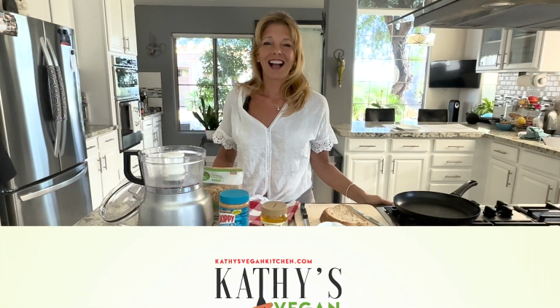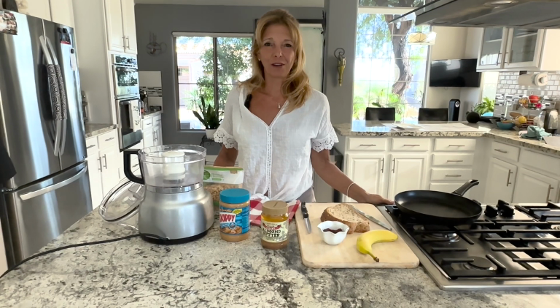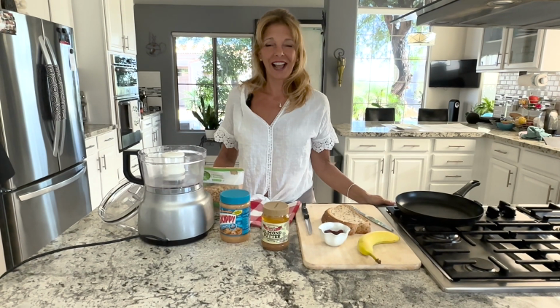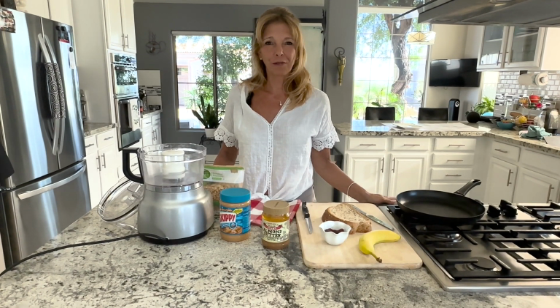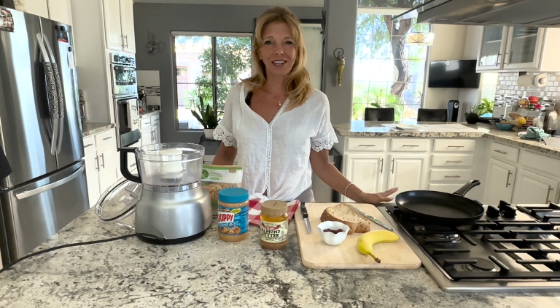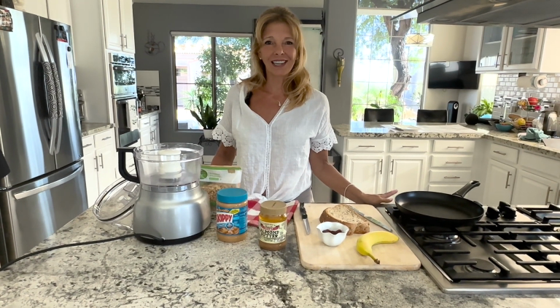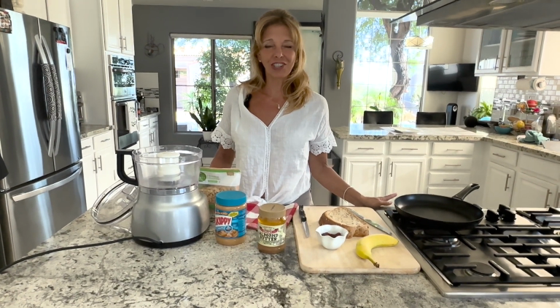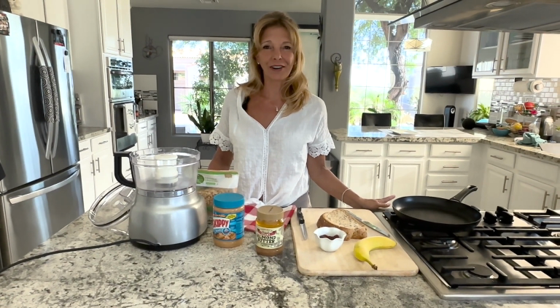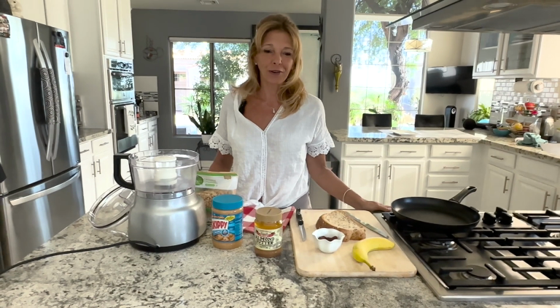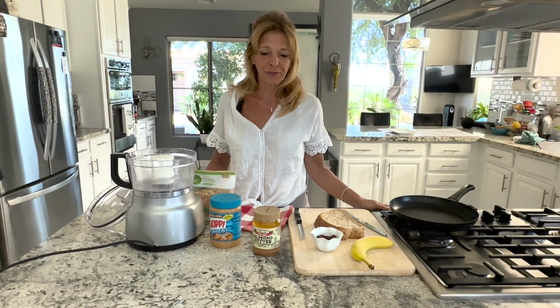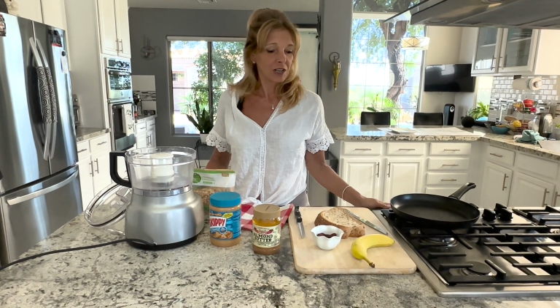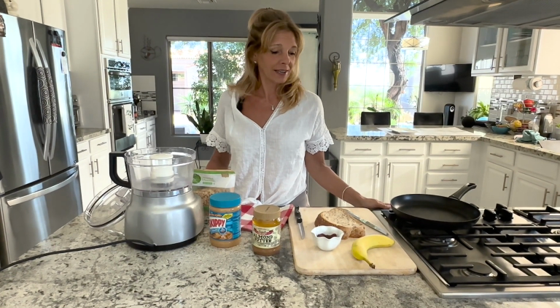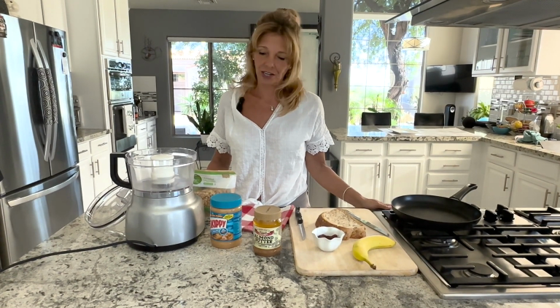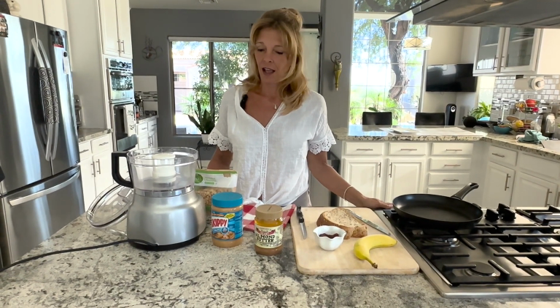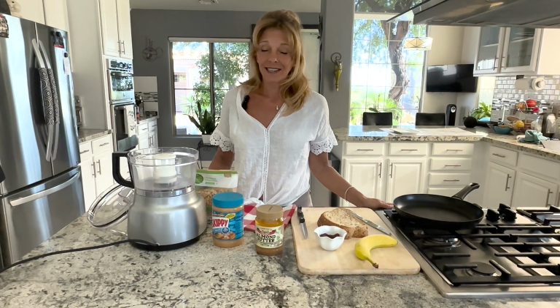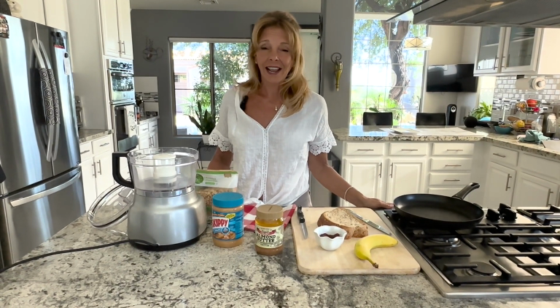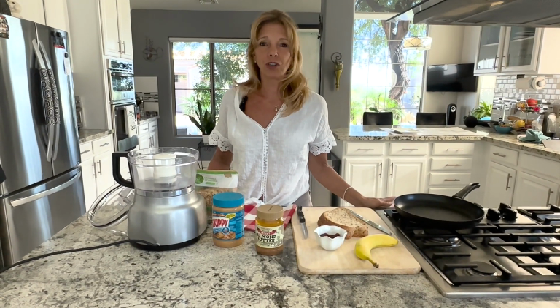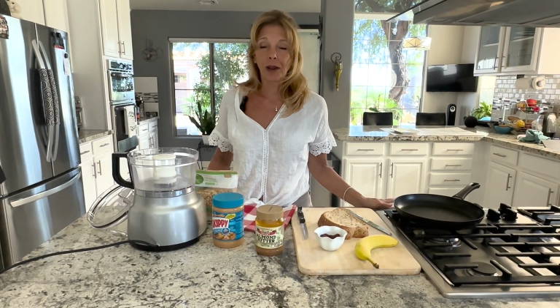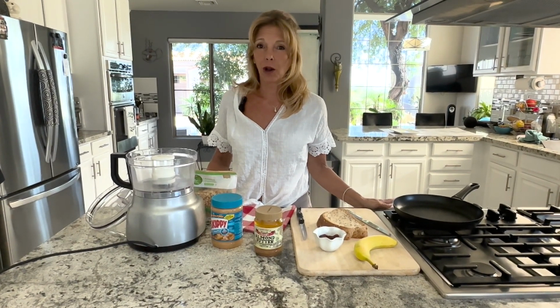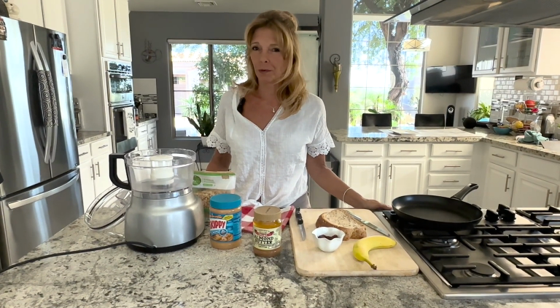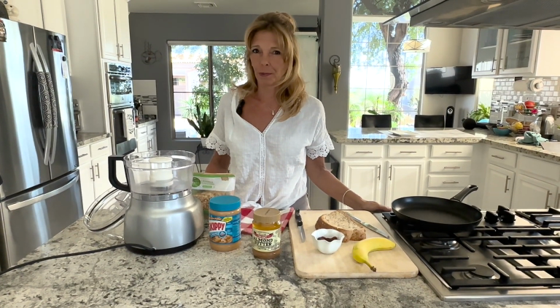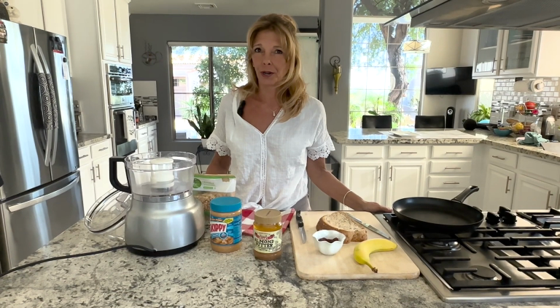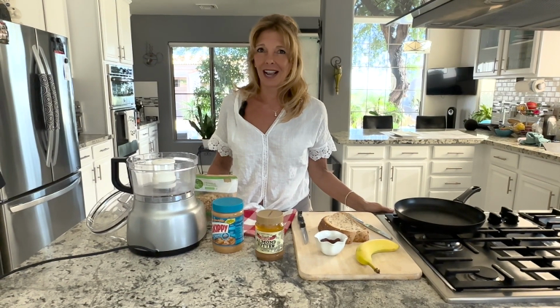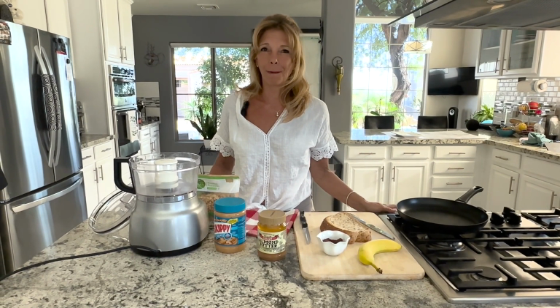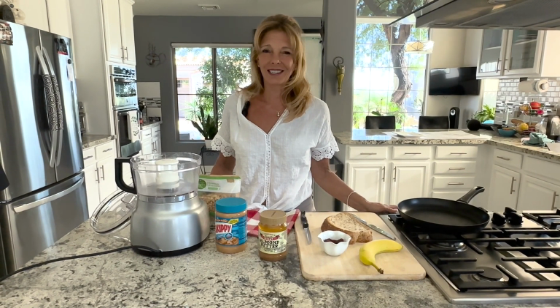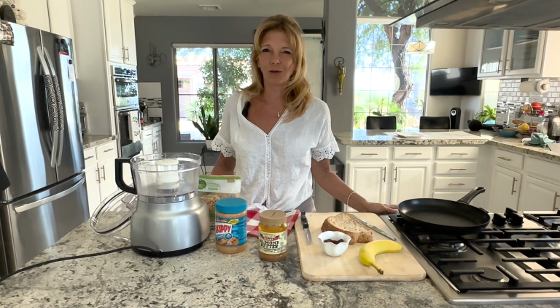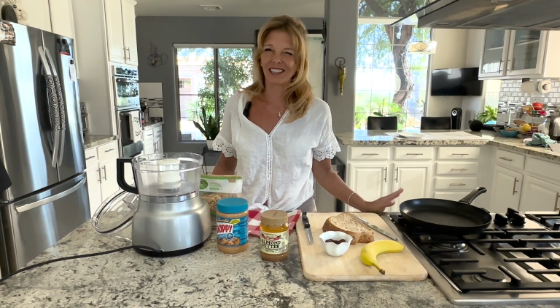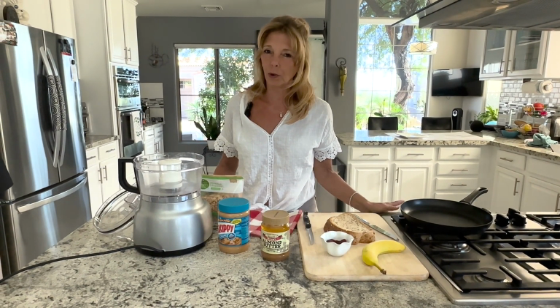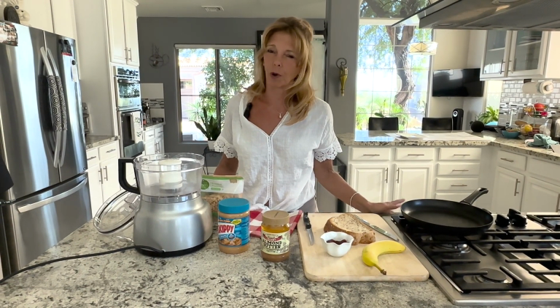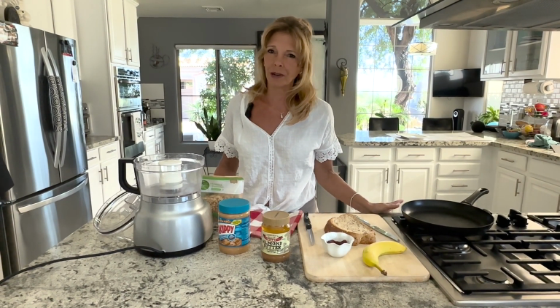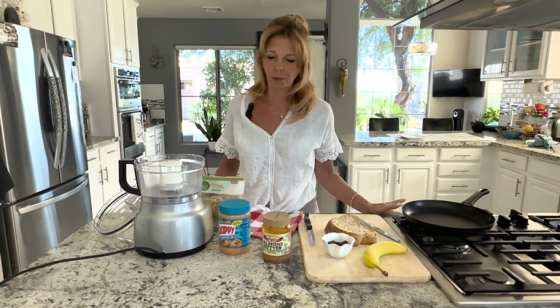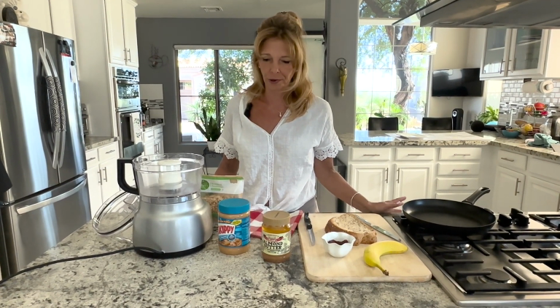Hi everyone, Kathy from Kathy's Vegan Kitchen here. Welcome to my kitchen. Today I'm going to show you how to make homemade peanut butter, and it might sound a little weird — why would you make homemade peanut butter?